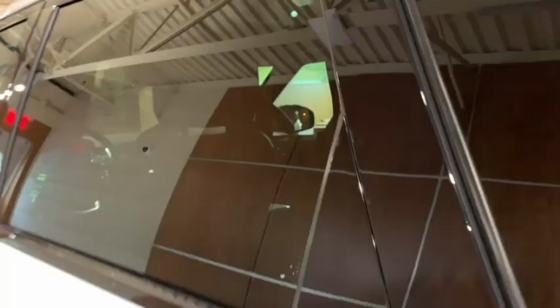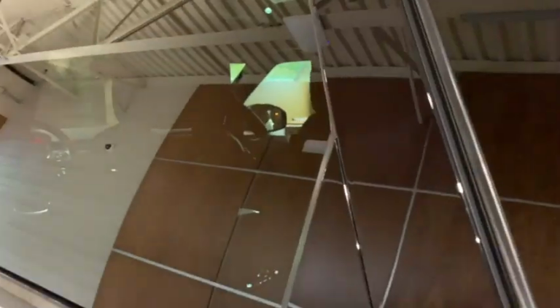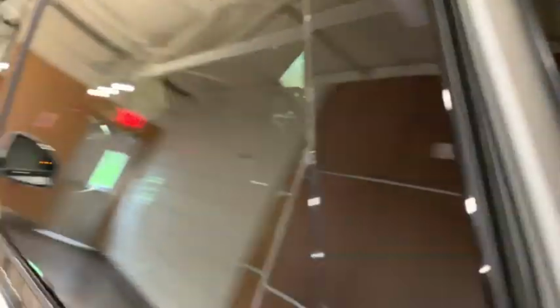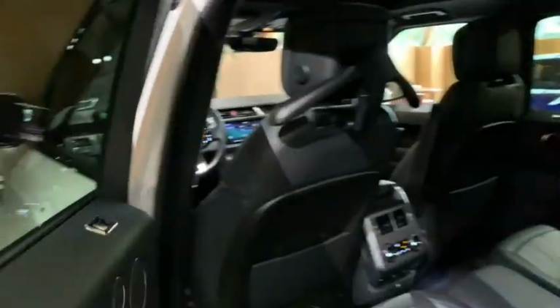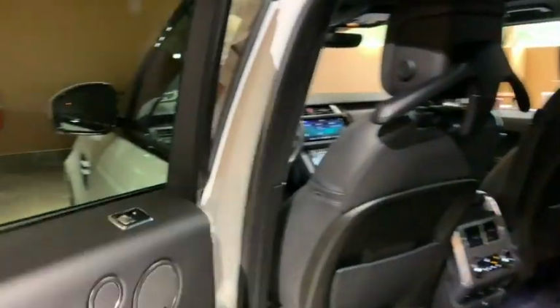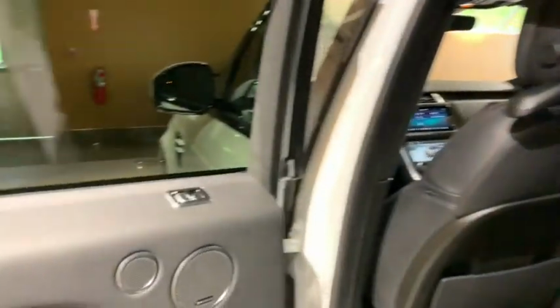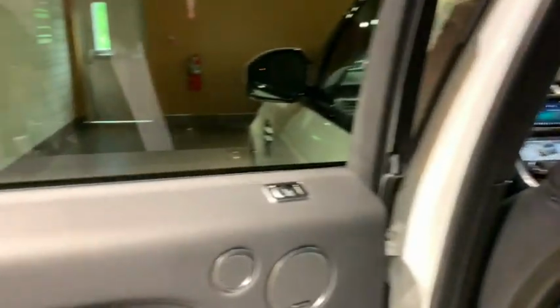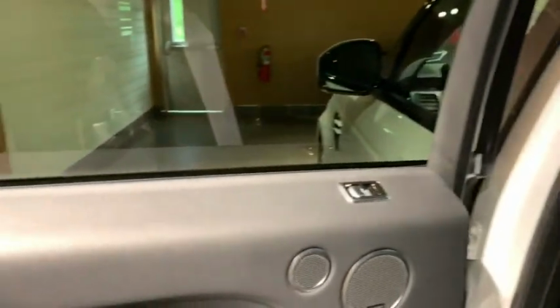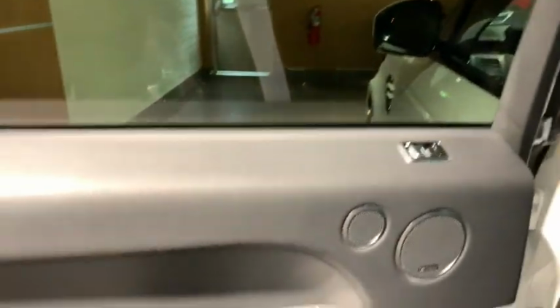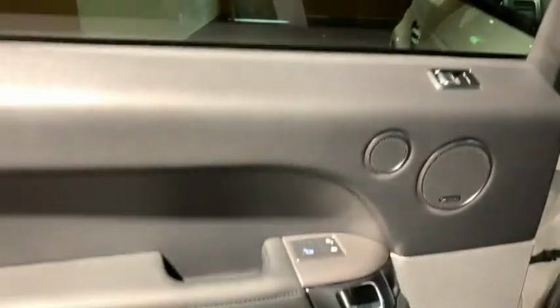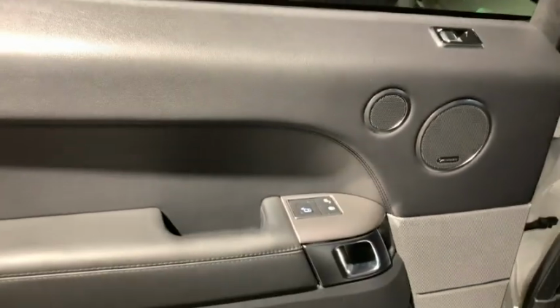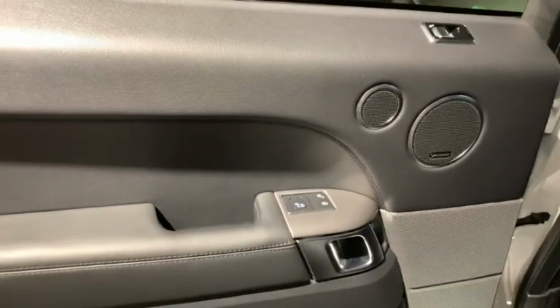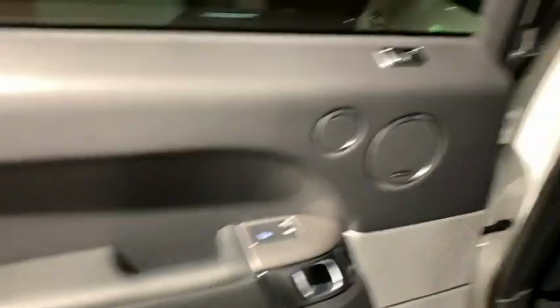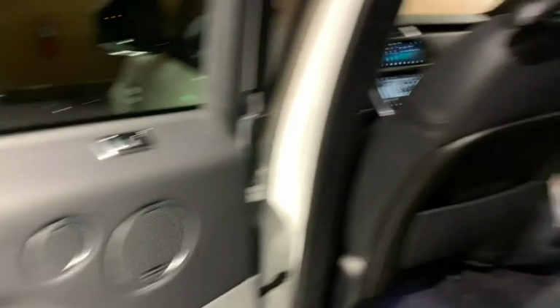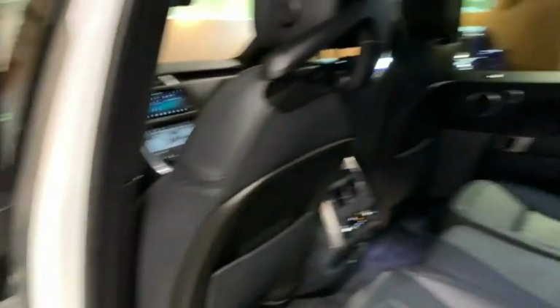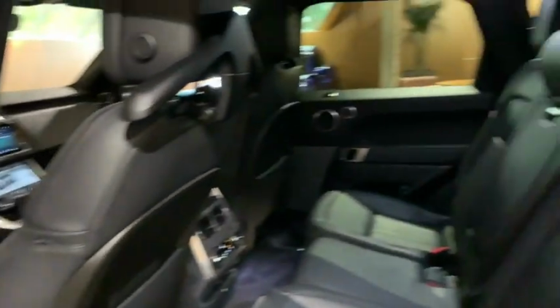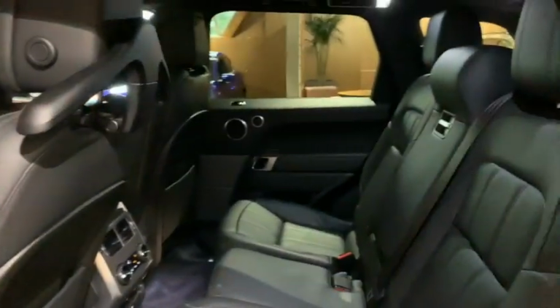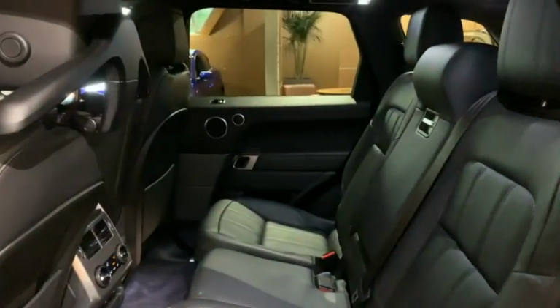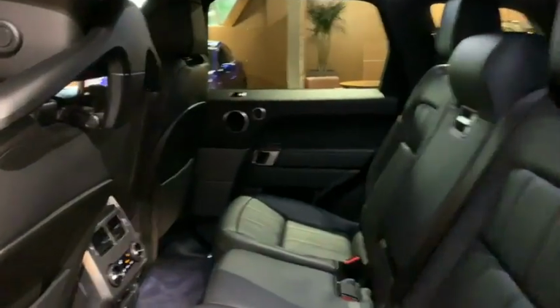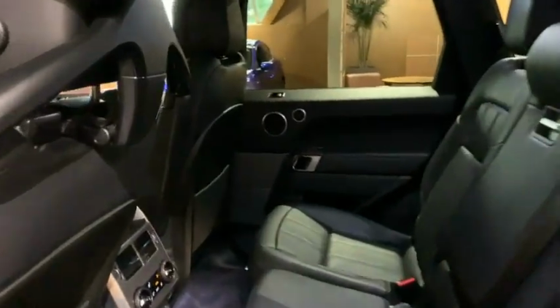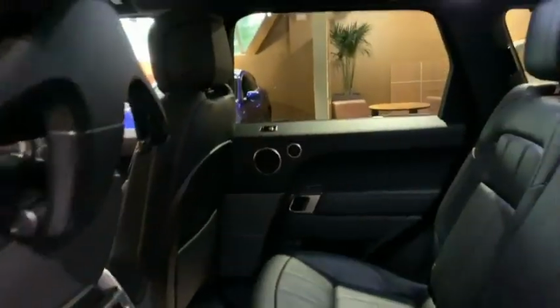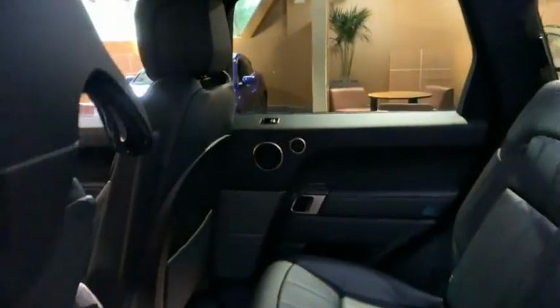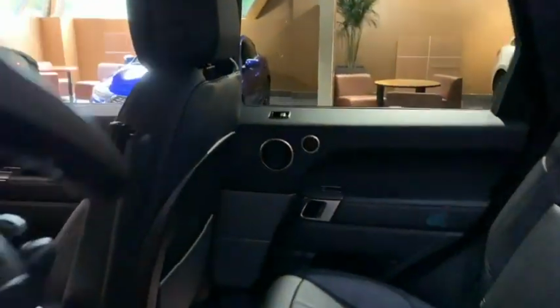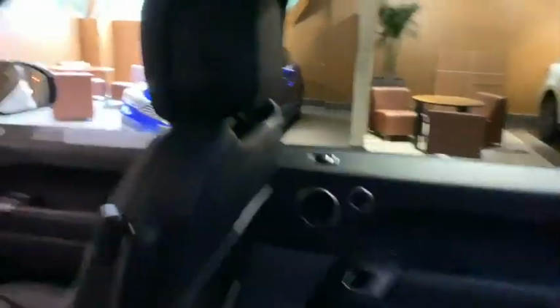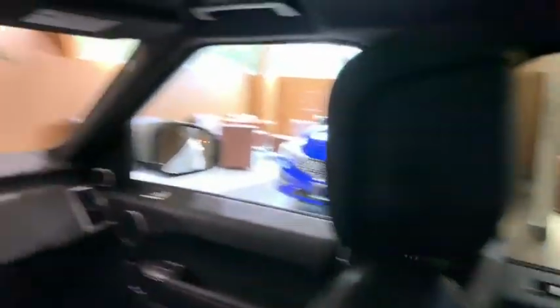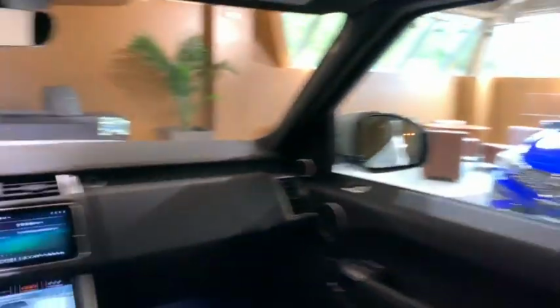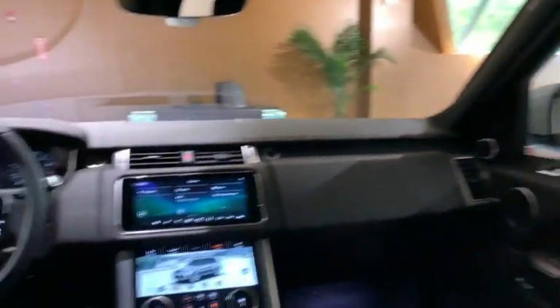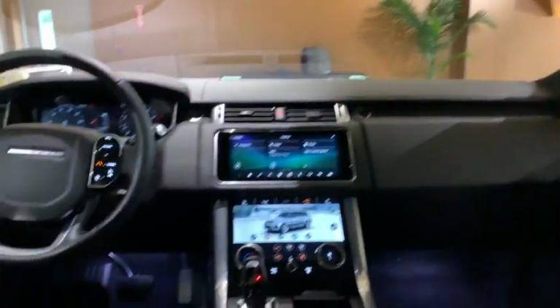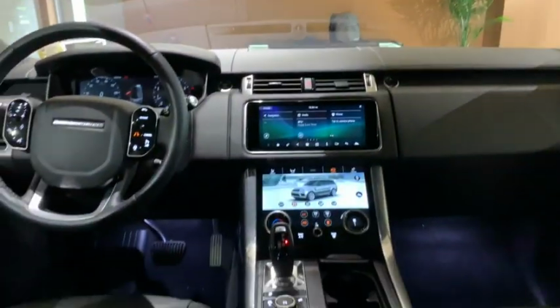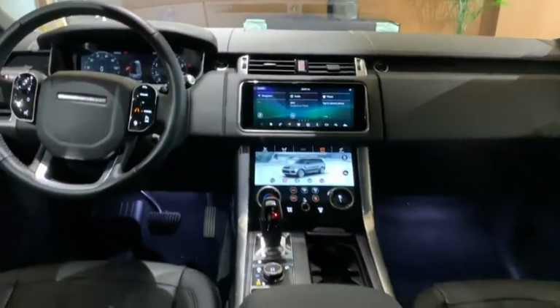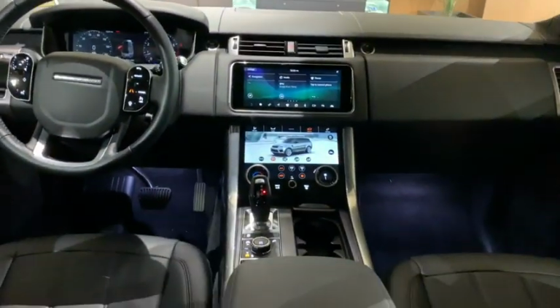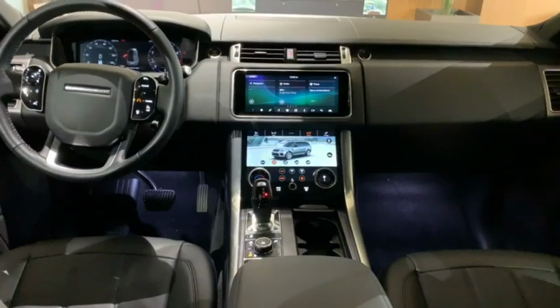Heated front seat, power windows, trip computer, security system, fog lights, tachometer, brake assist, panic alarm, remote keyless entry.